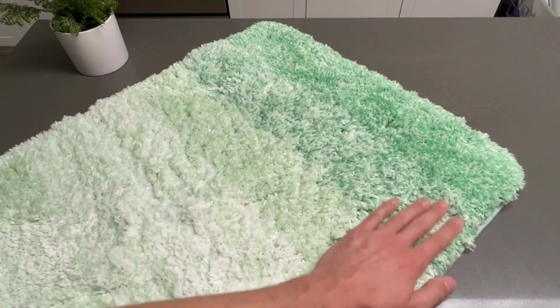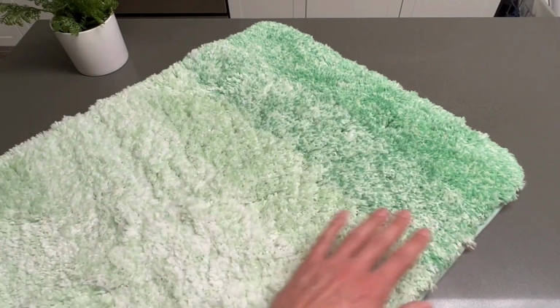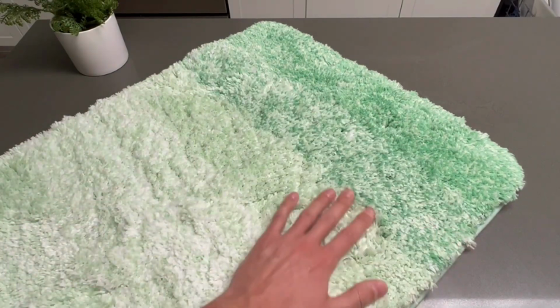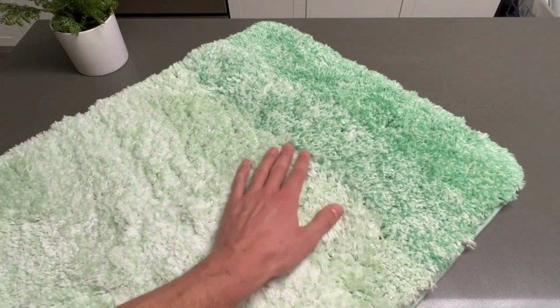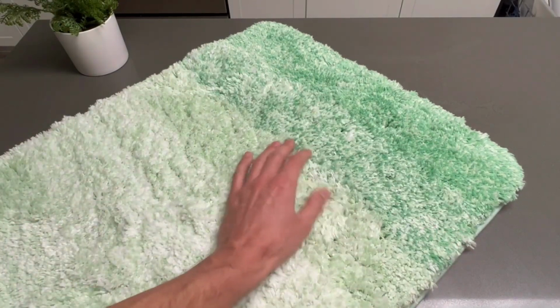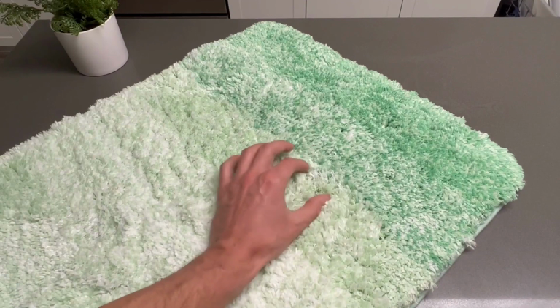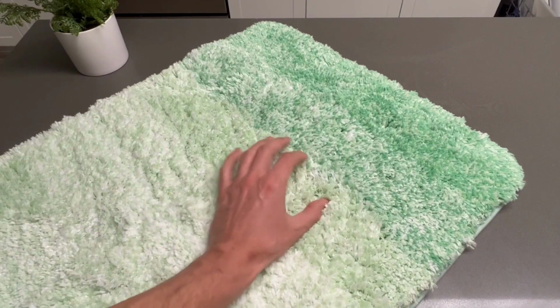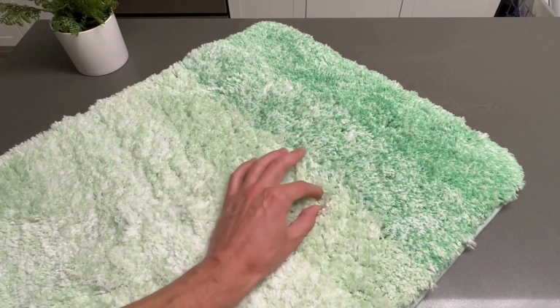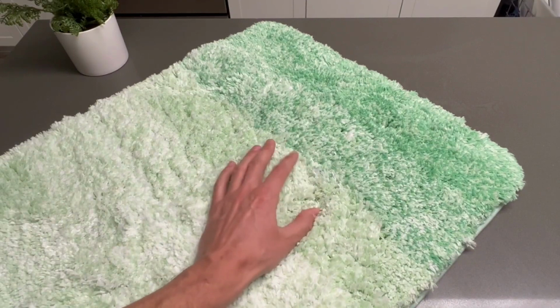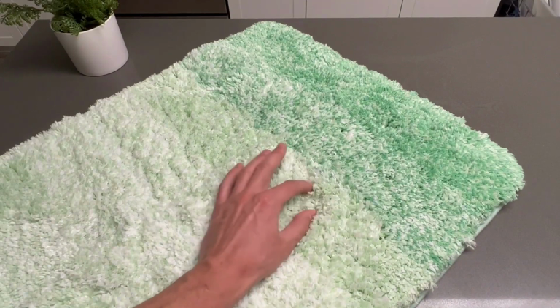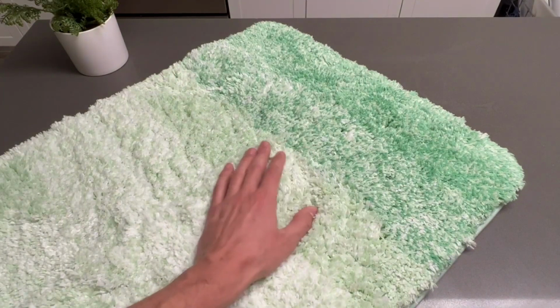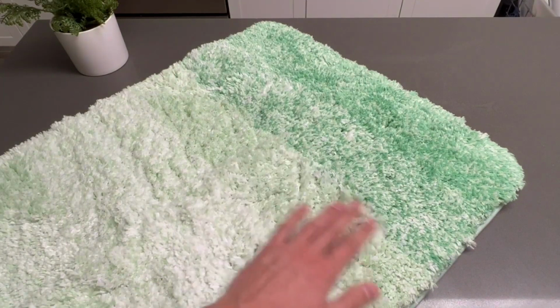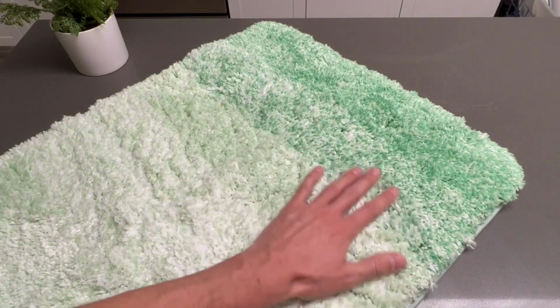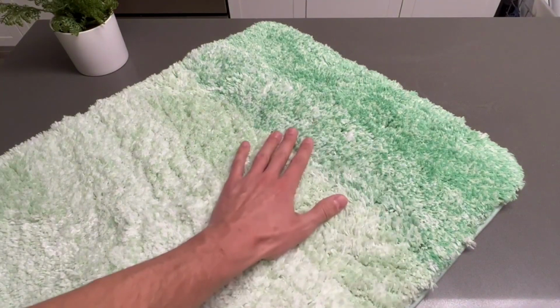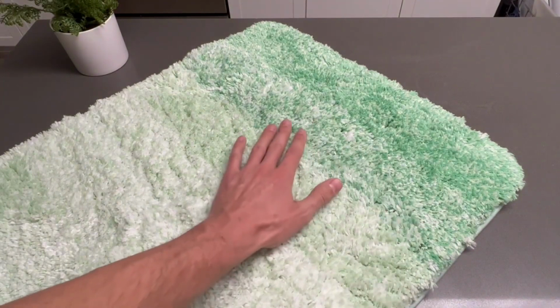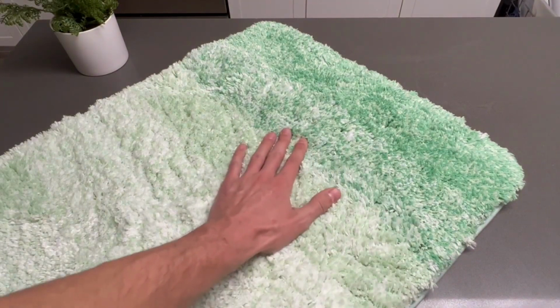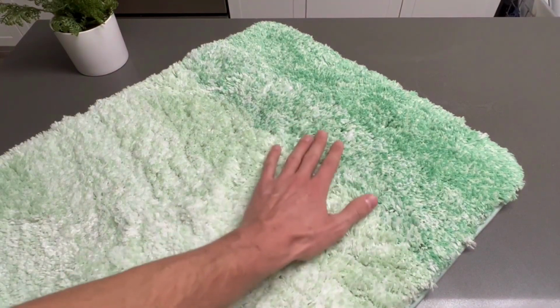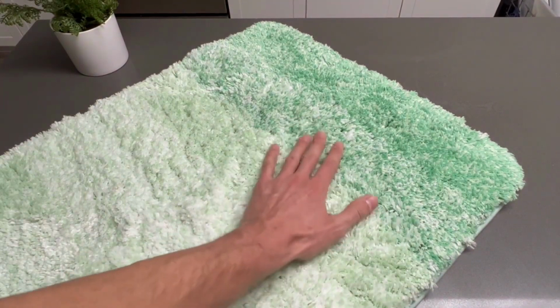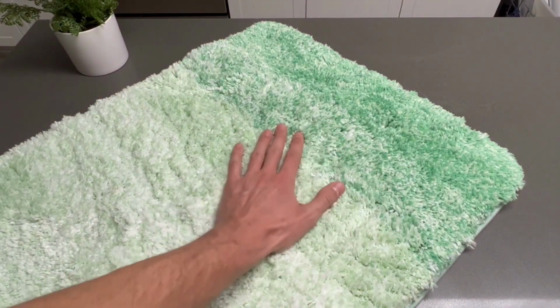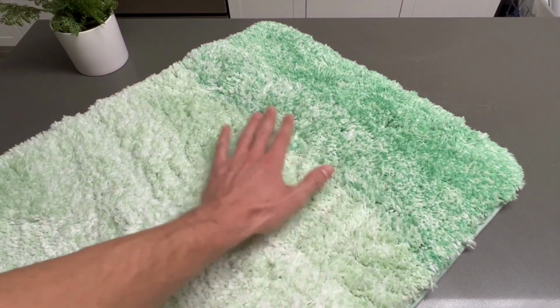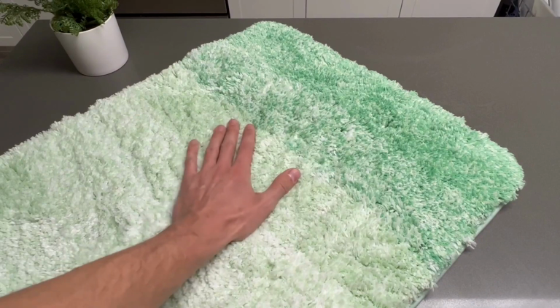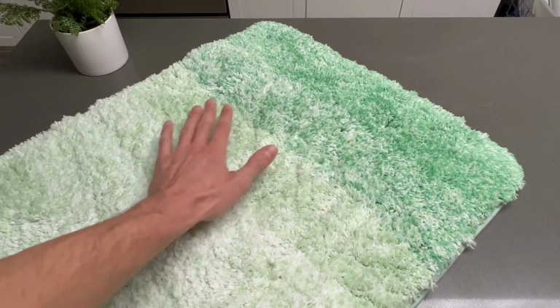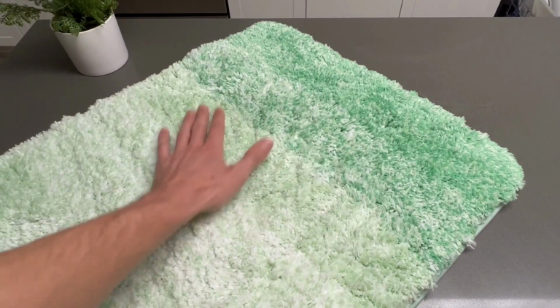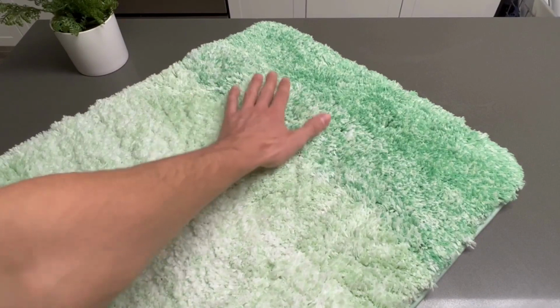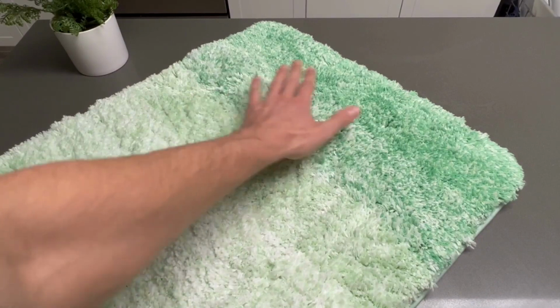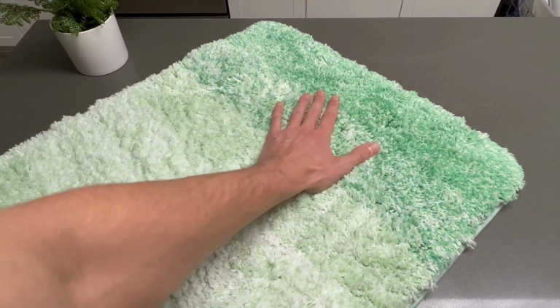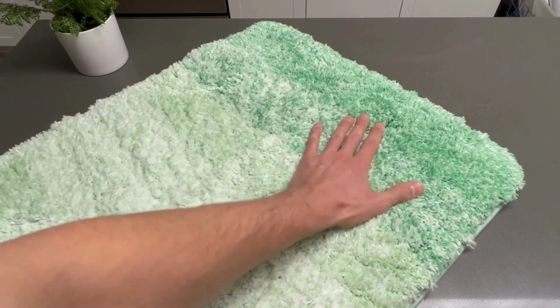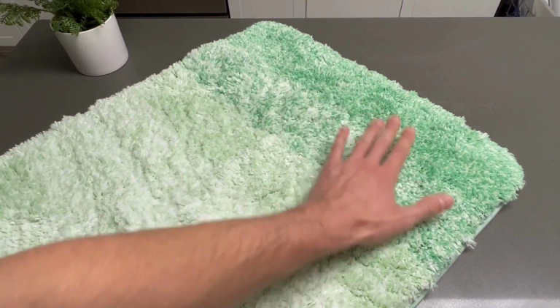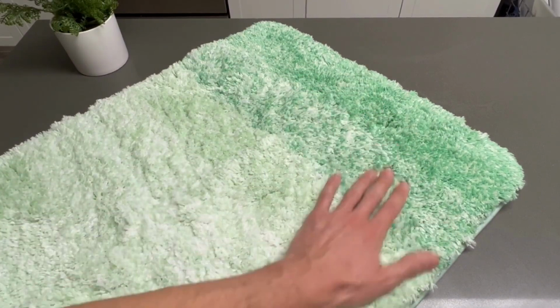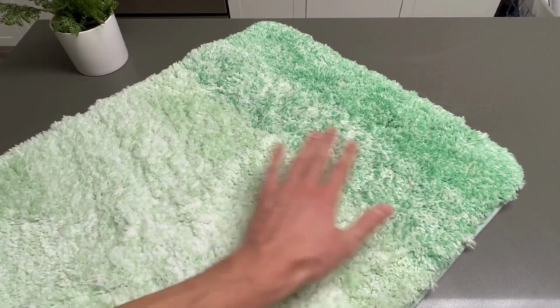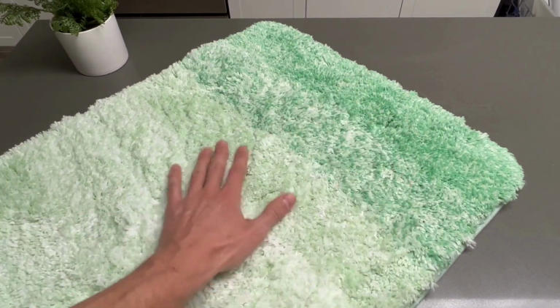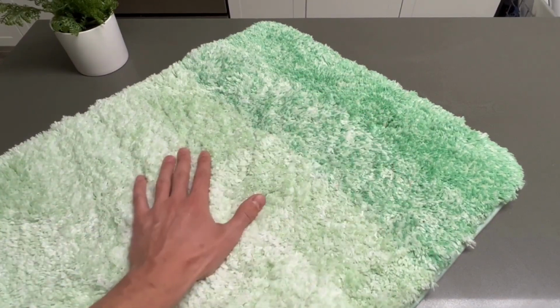And then the texture is super, super soft. The hairs are pretty long, but they're super soft — they almost have like a bounce to them. It feels great on your feet, and even my cat loves laying on this thing.